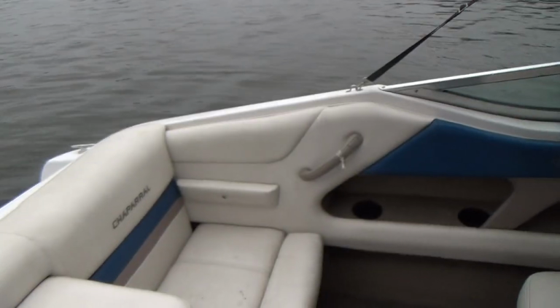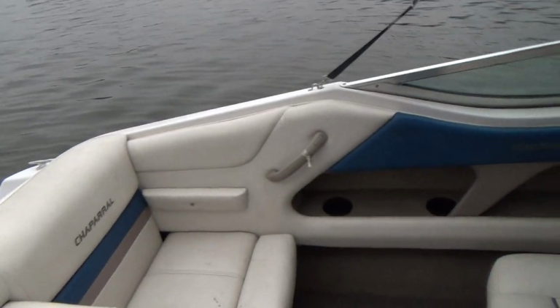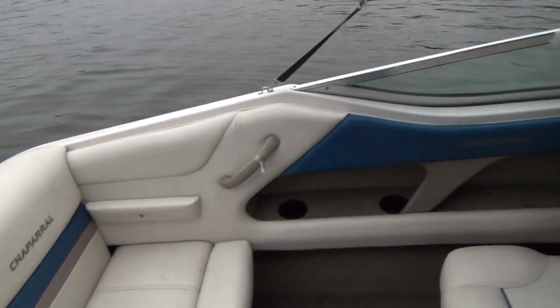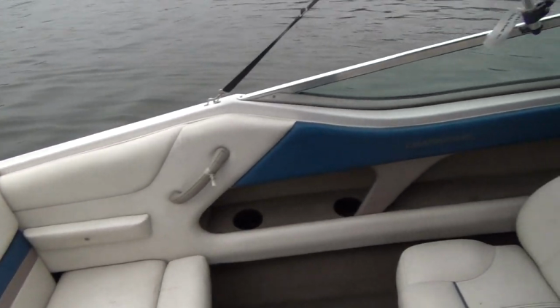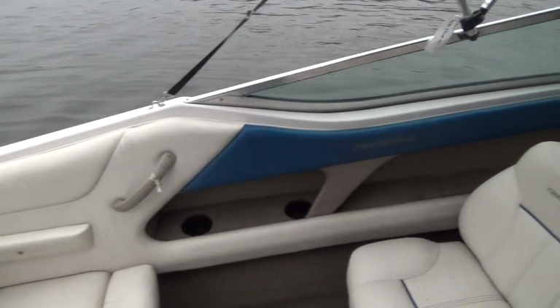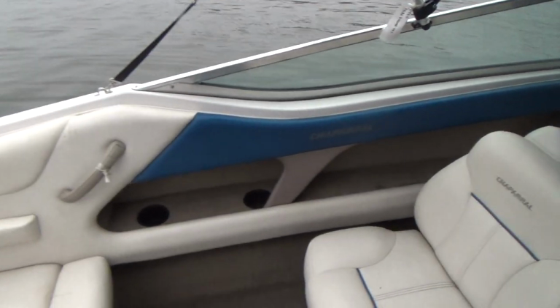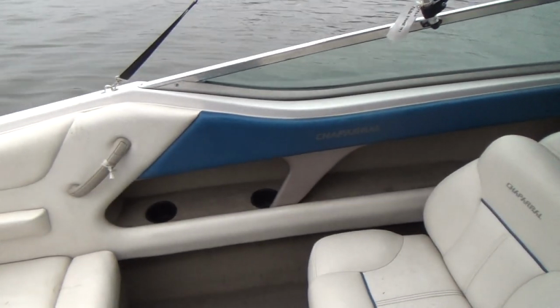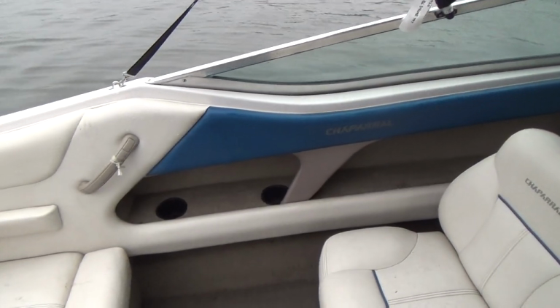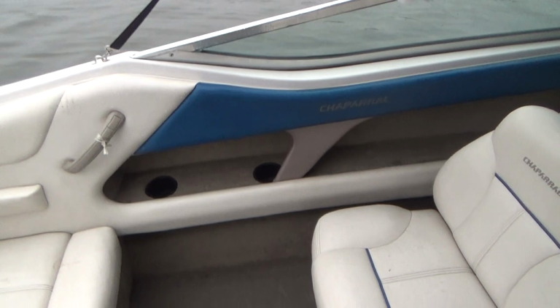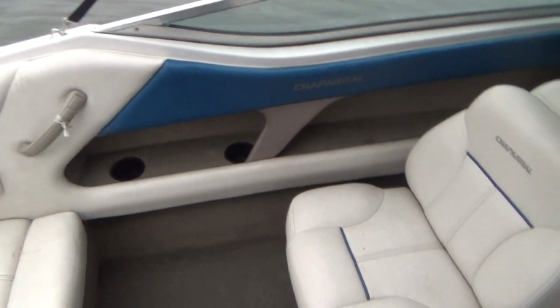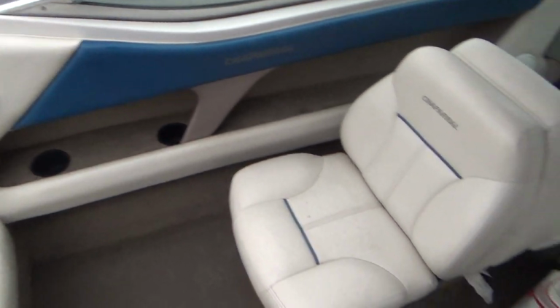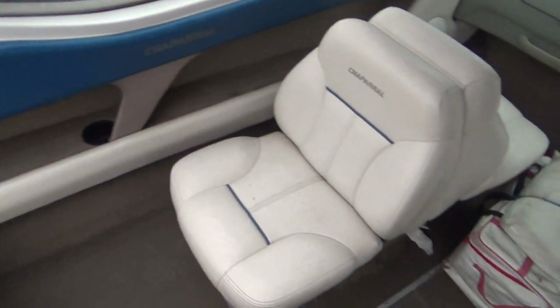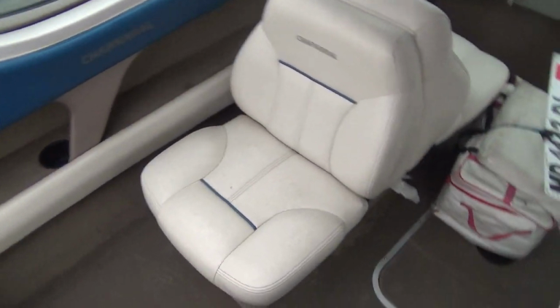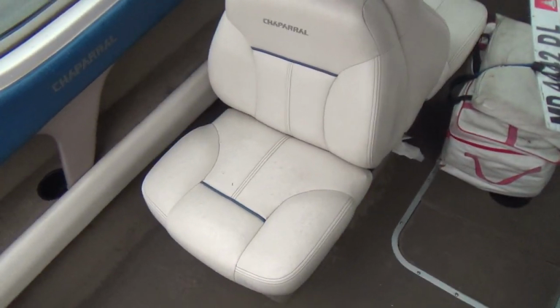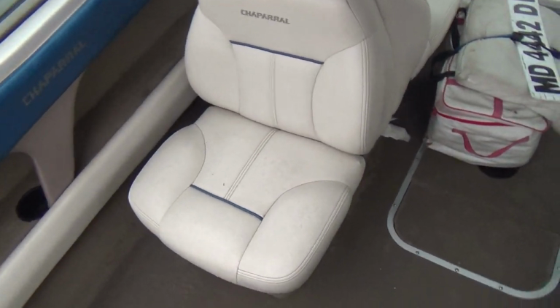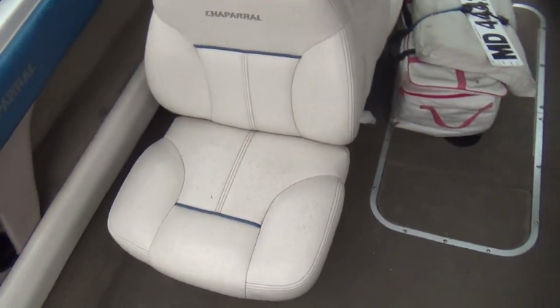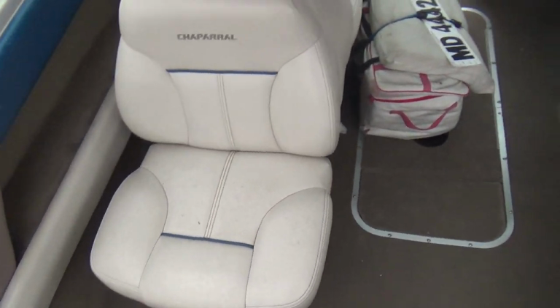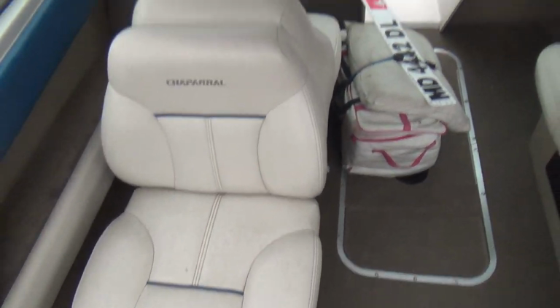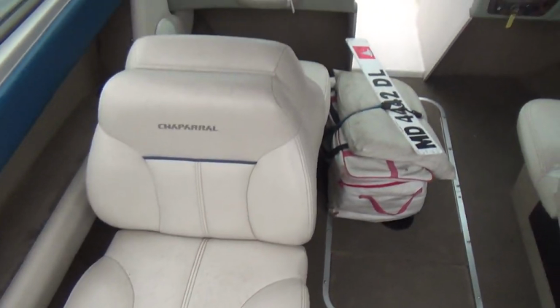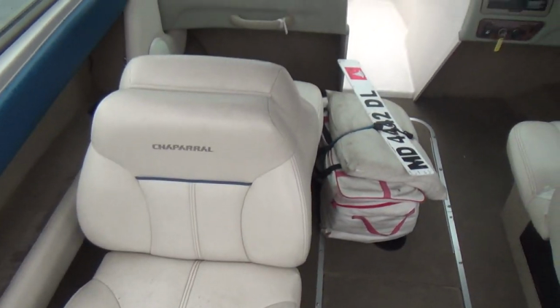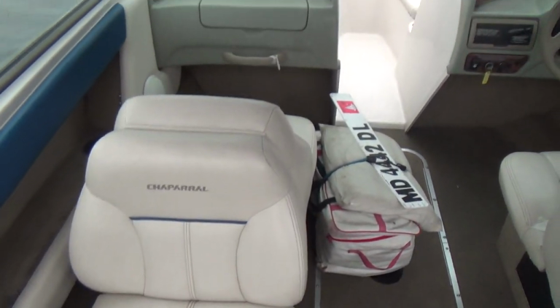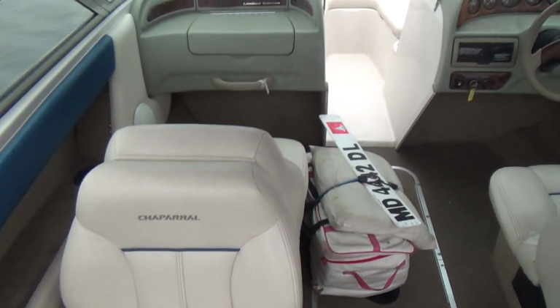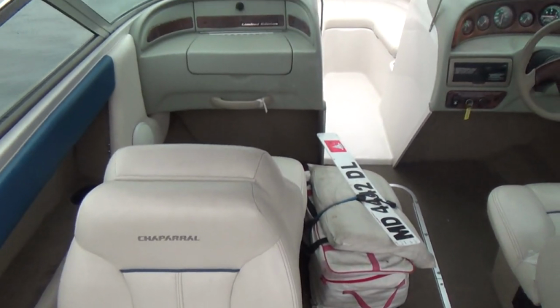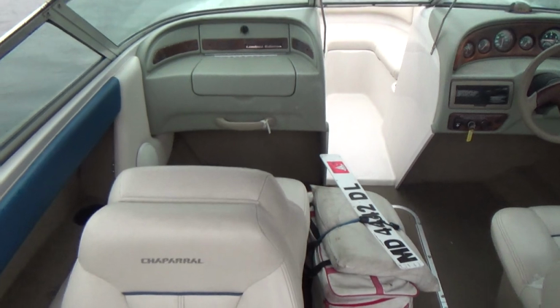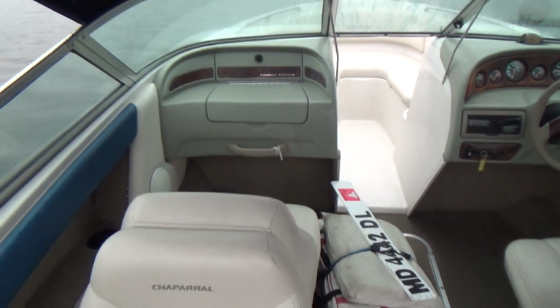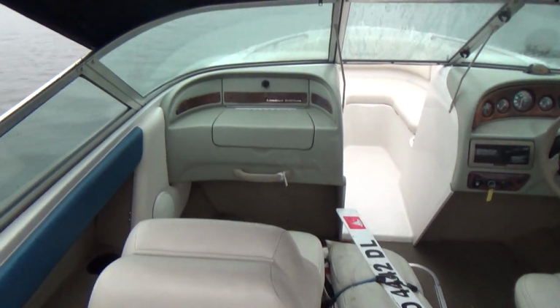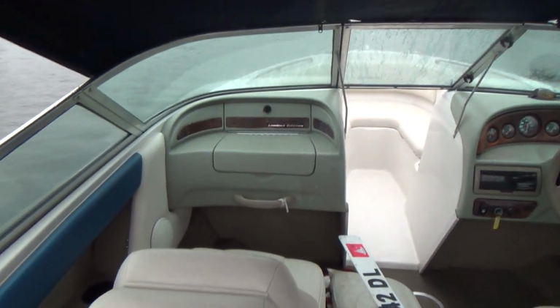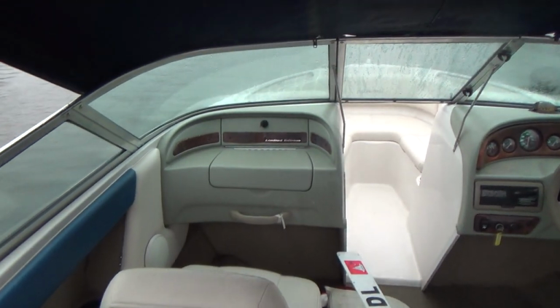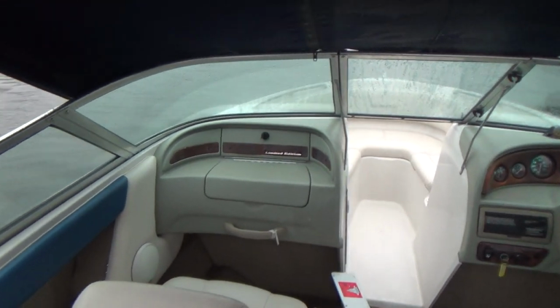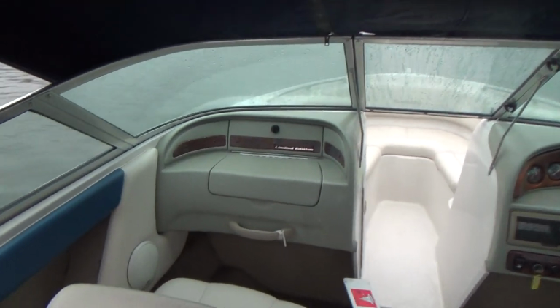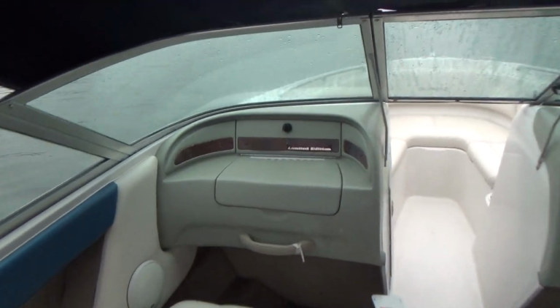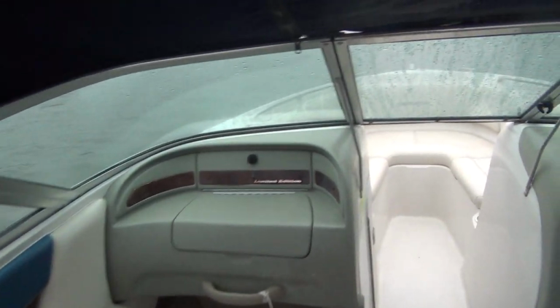Underneath this hatch here is where your bimini top would go if you wanted to run without your bimini. The engine is just as clean as the boat and is currently running. The seats fold down — passenger as well as driver's seat — to create a big lounge.